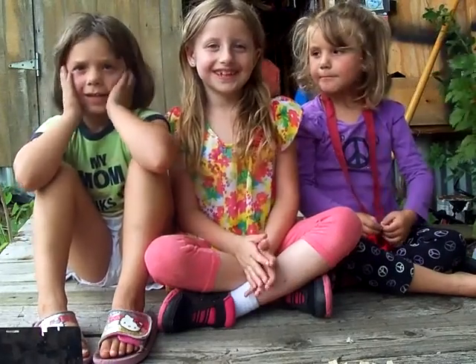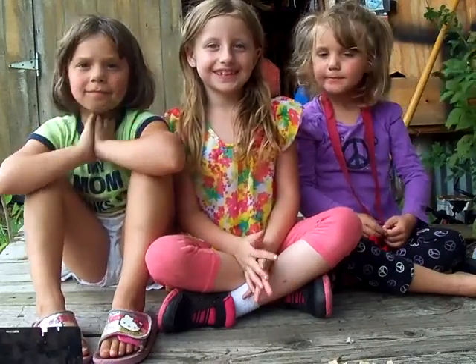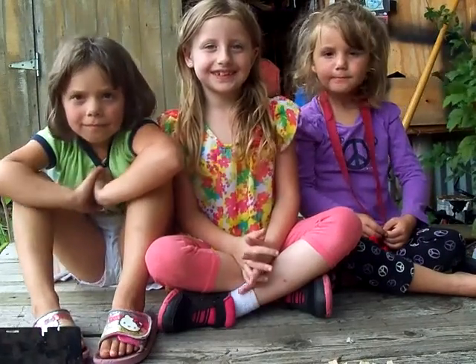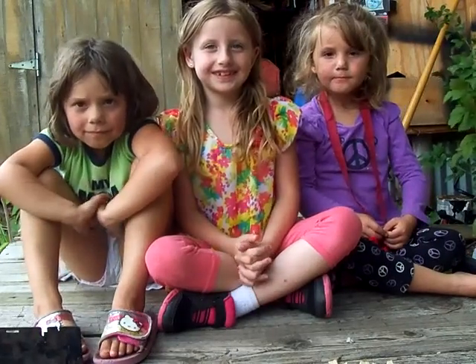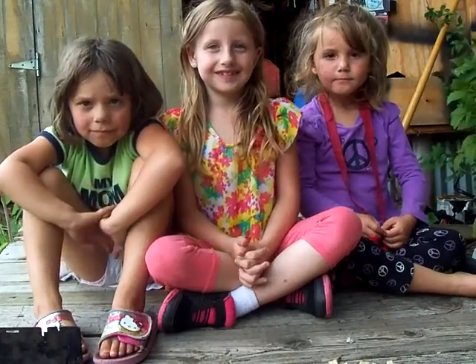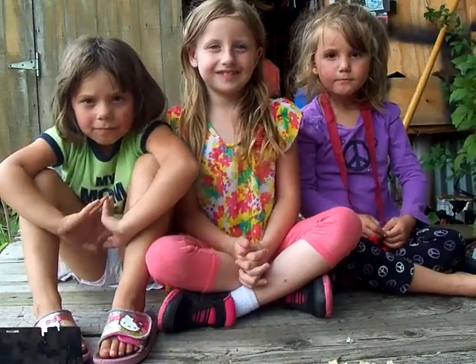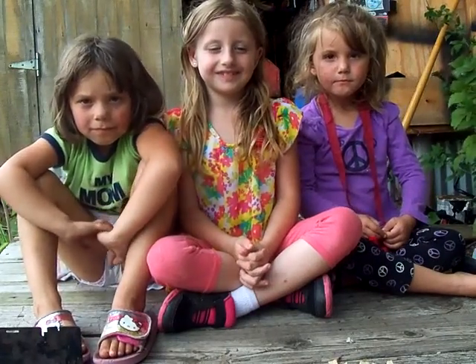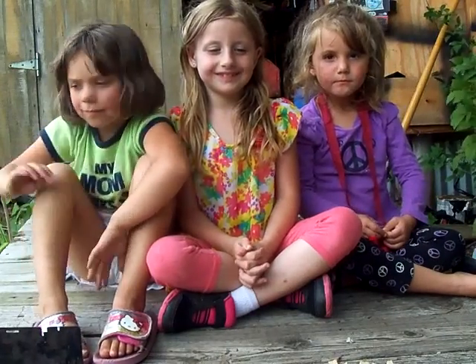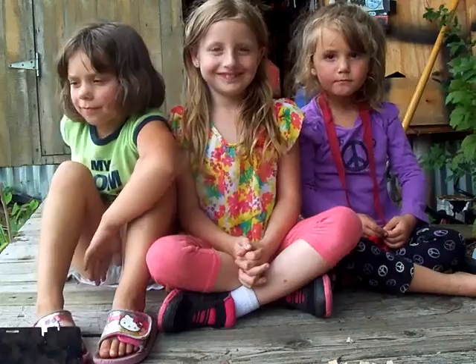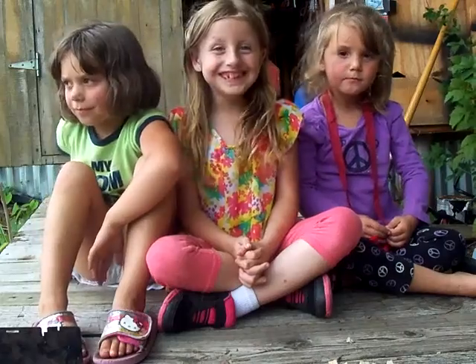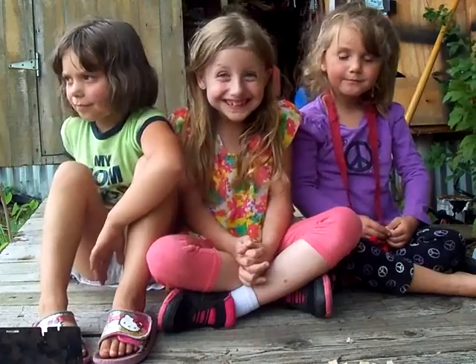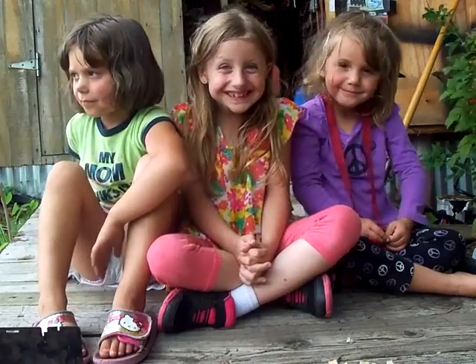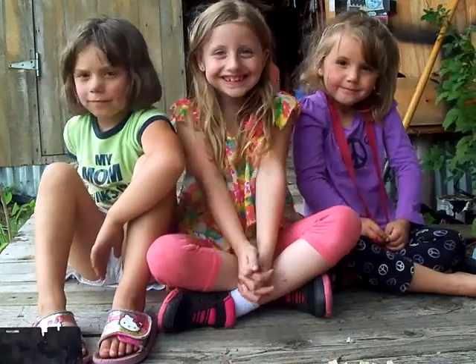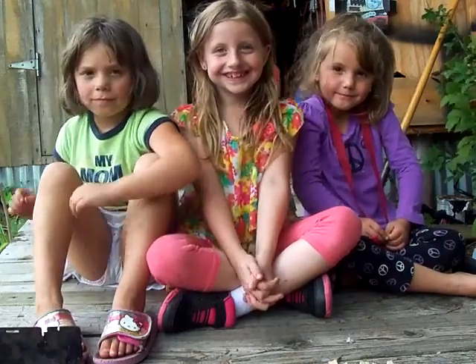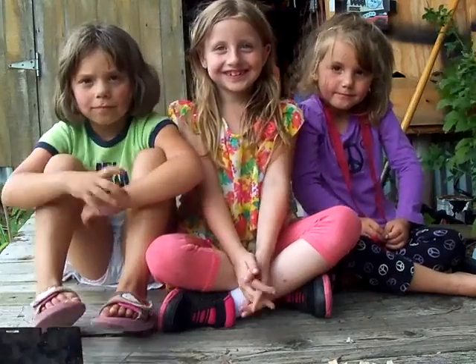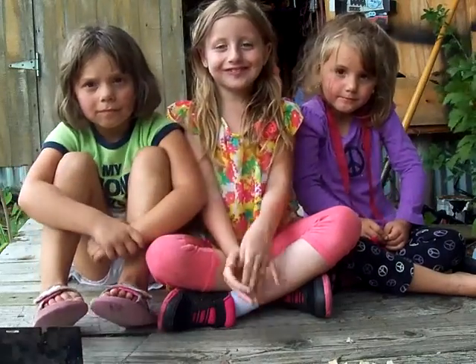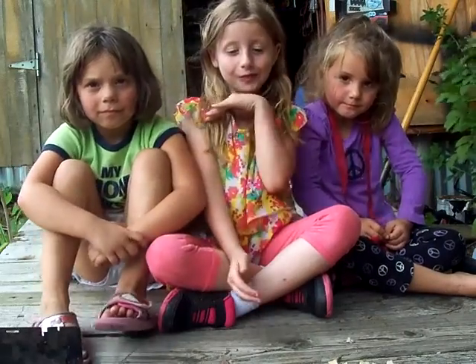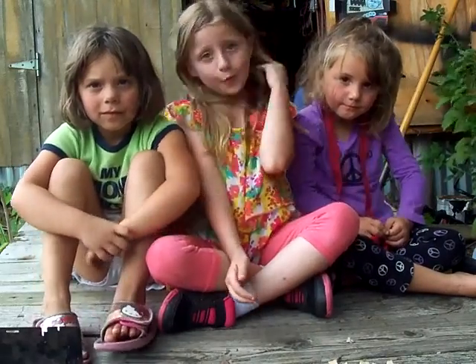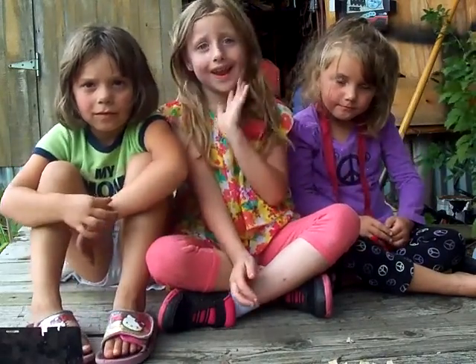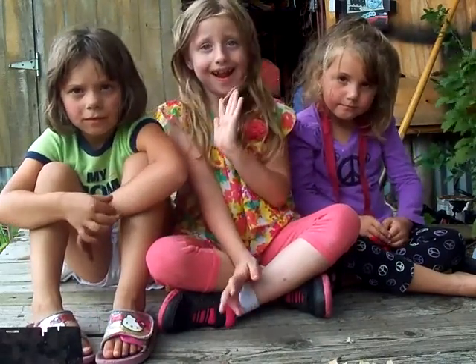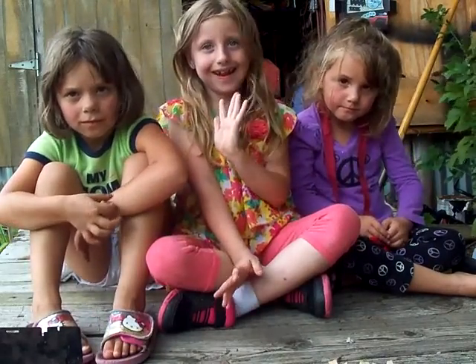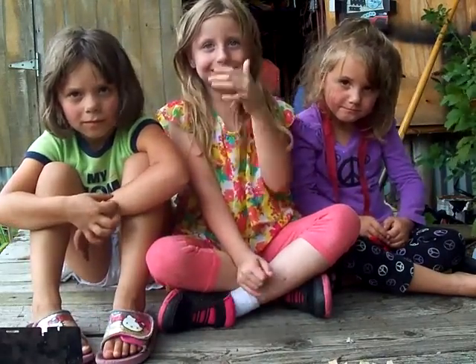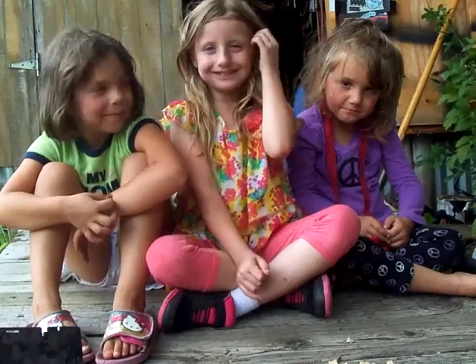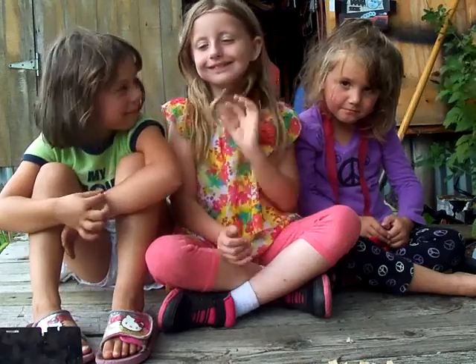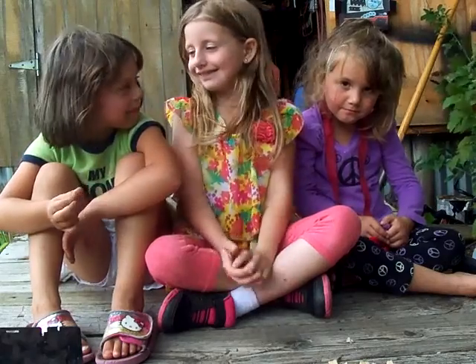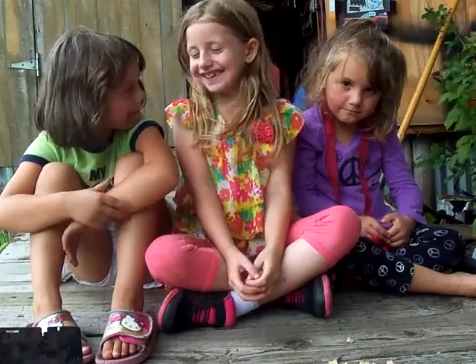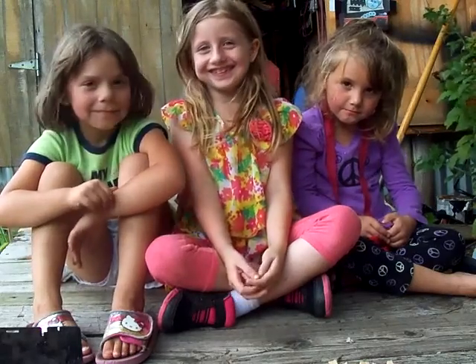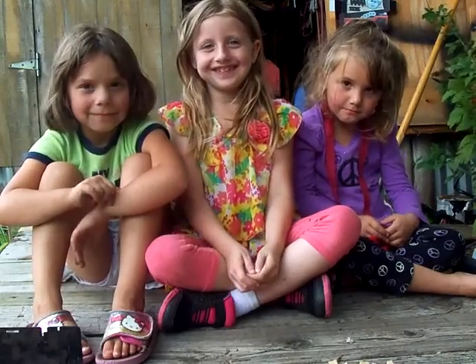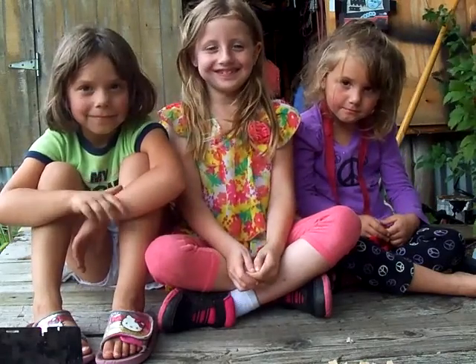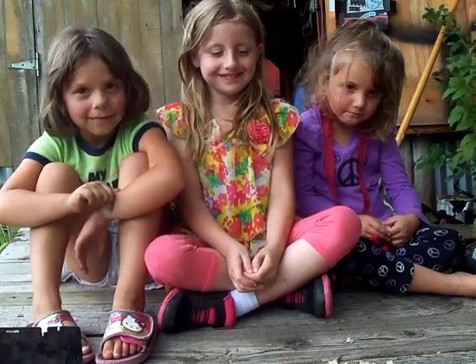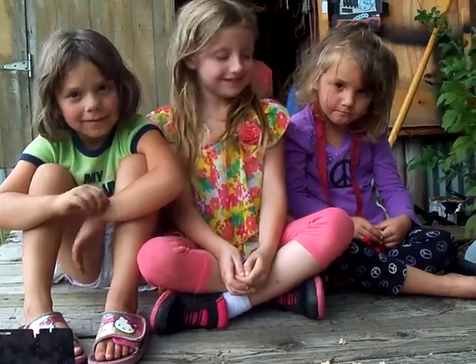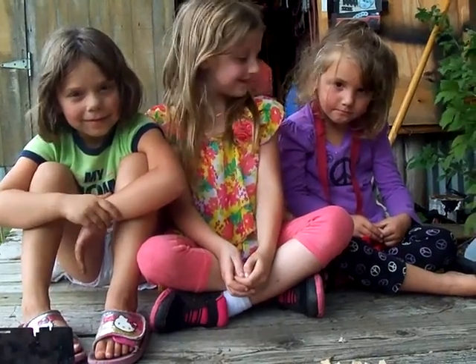Robert back here at Bluegrass Bushcraft. We've got Lexi and her friends here today, her bushcraft buddies, and we're in the mood for some hot chocolate, so we're going to make some hot chocolate on a firebox stove.